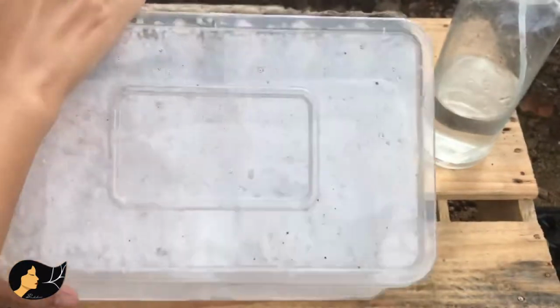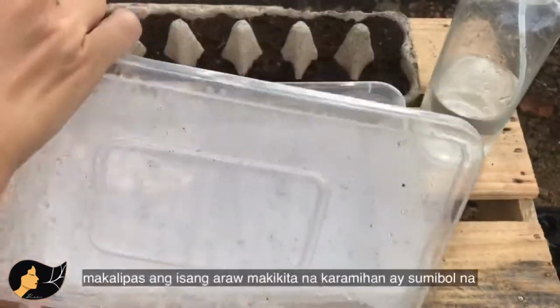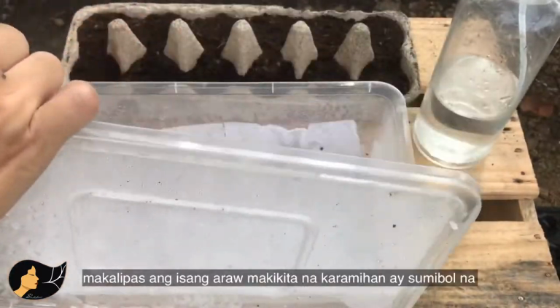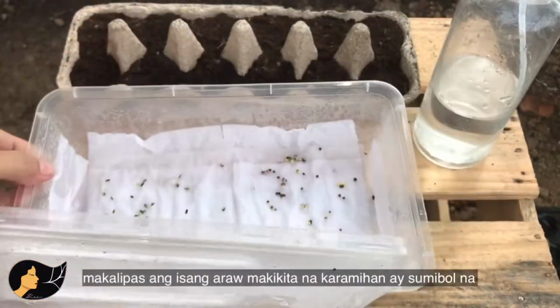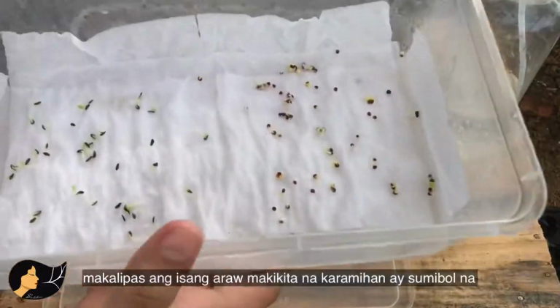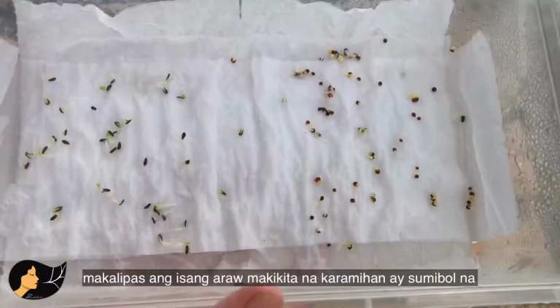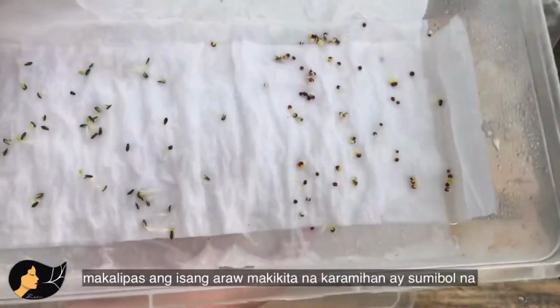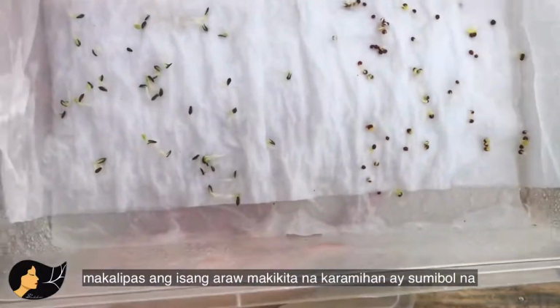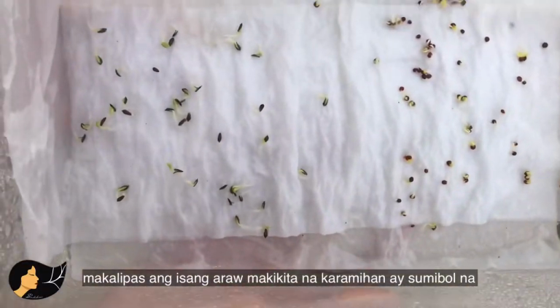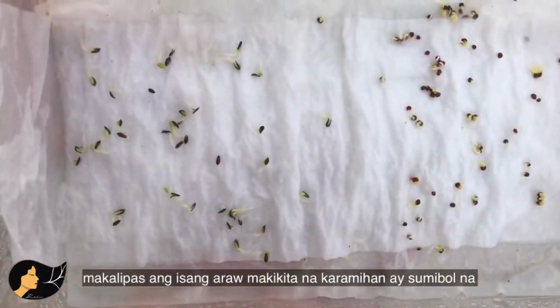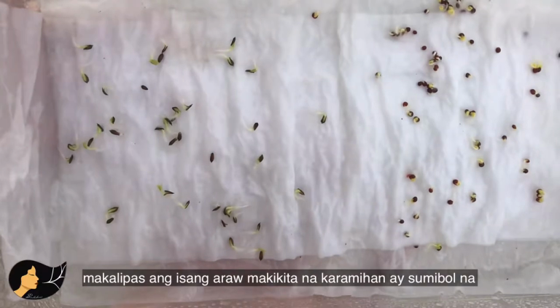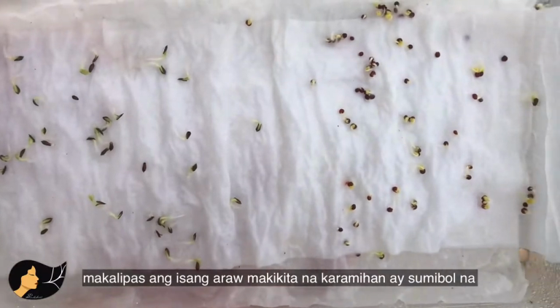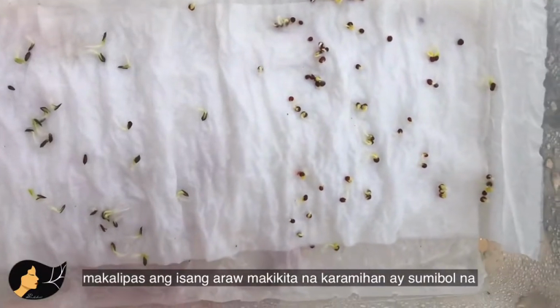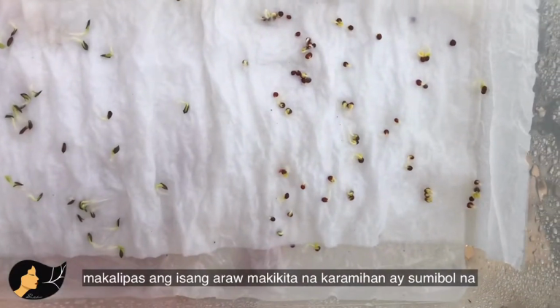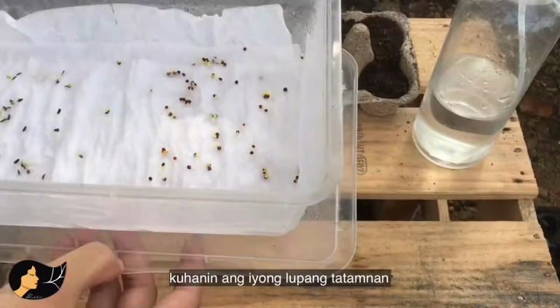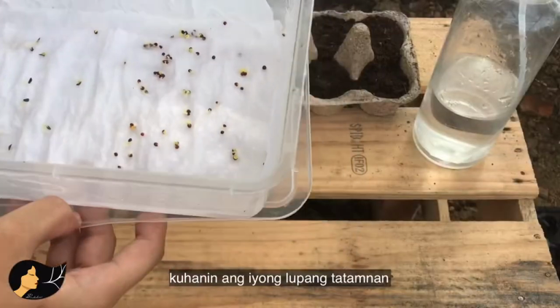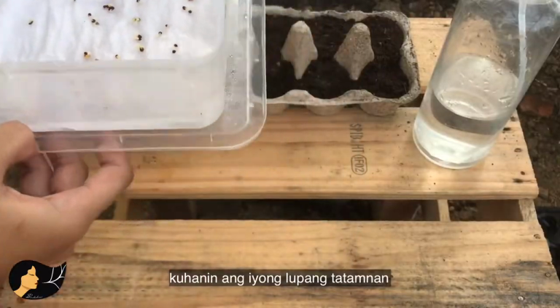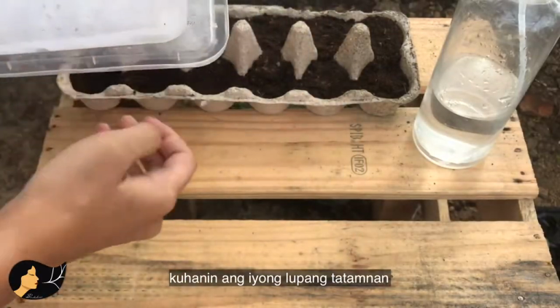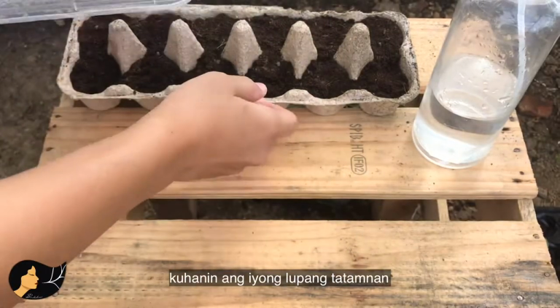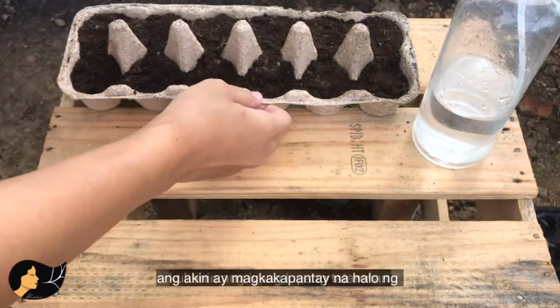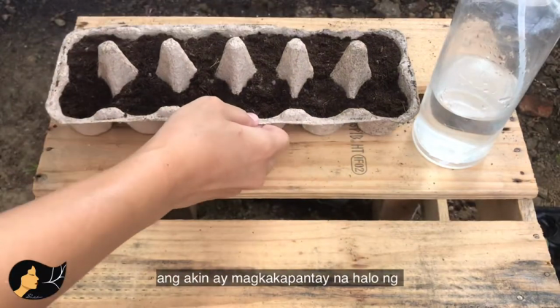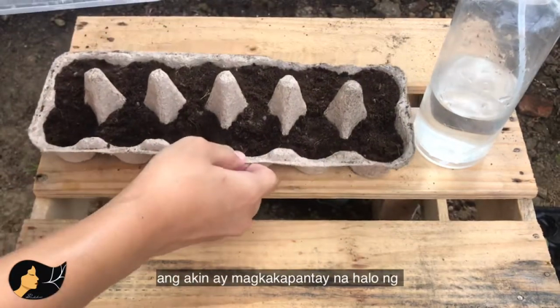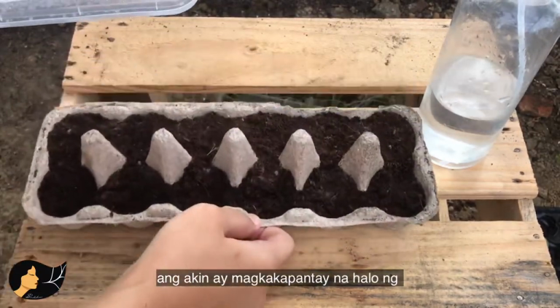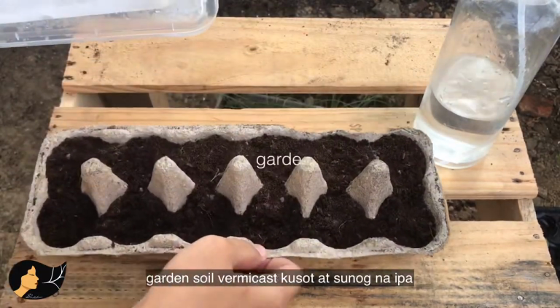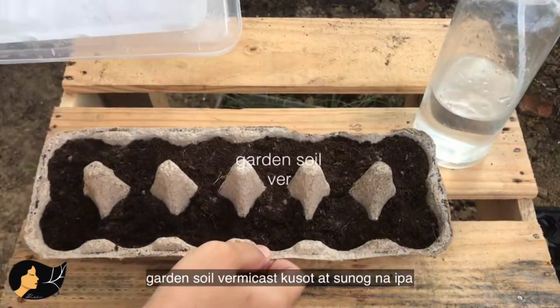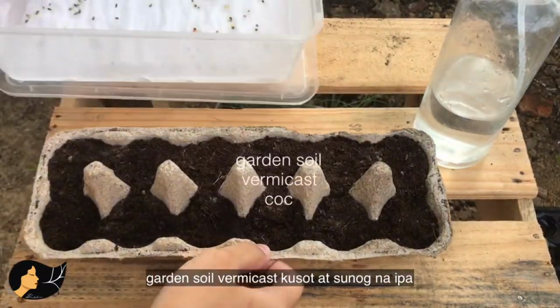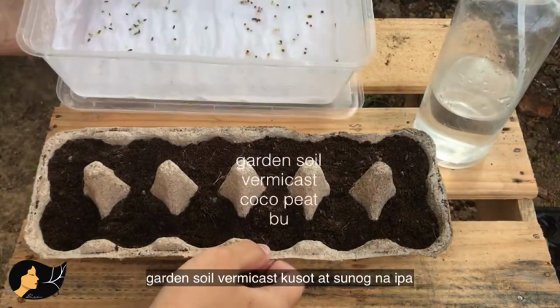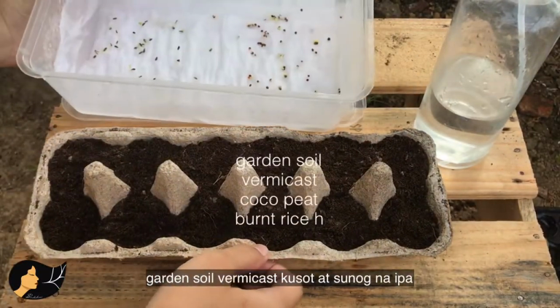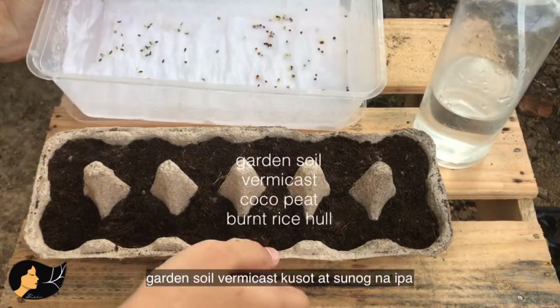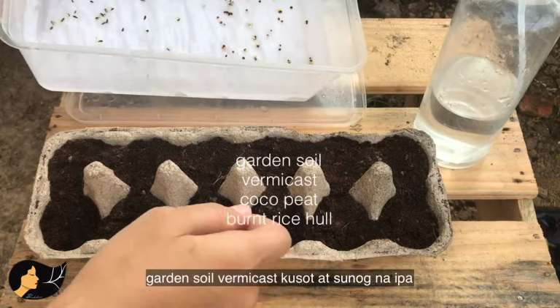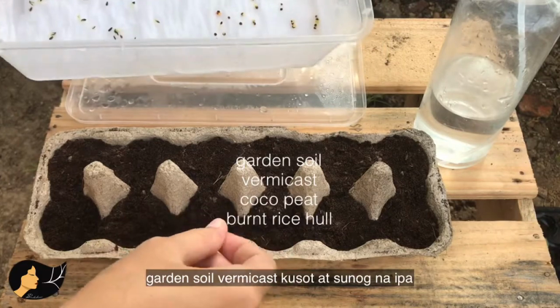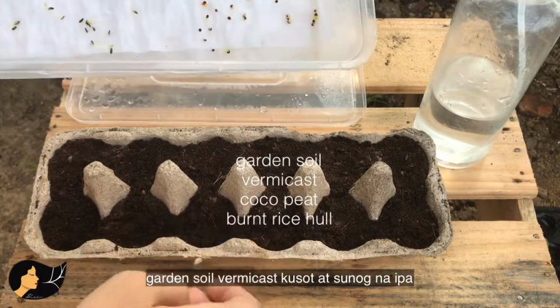On the next day, as you can see, most of them have already germinated. Now get your seedling mix. I used an equal ratio of garden soil, vermicast, coco peat, and burnt rice hull.